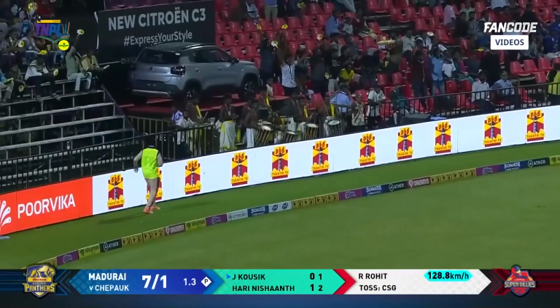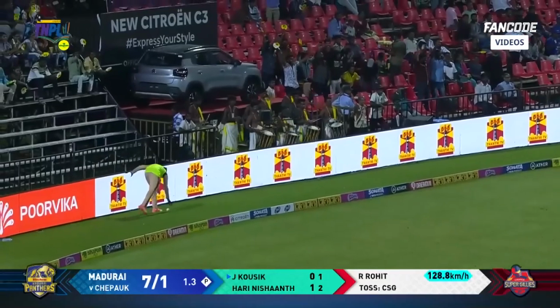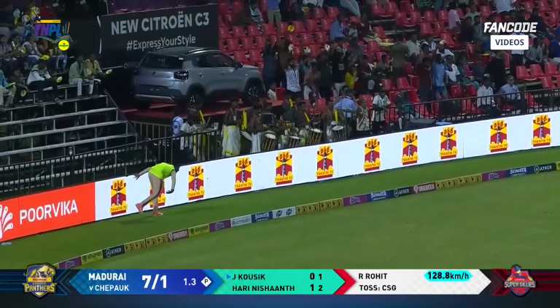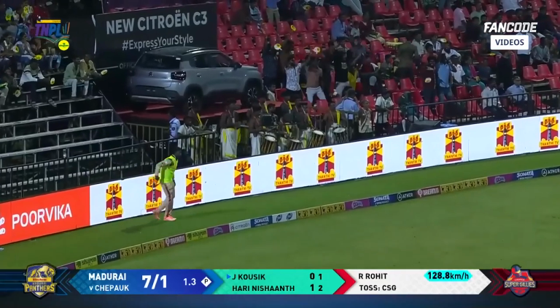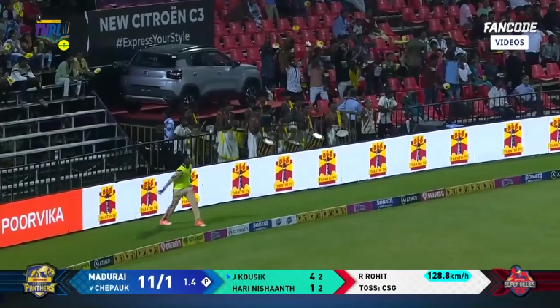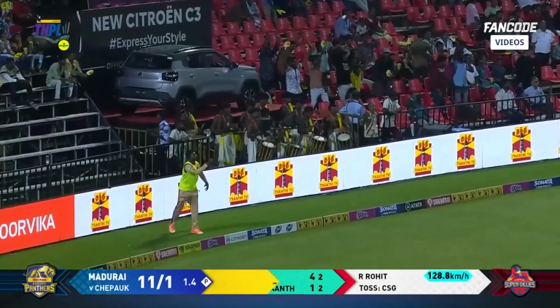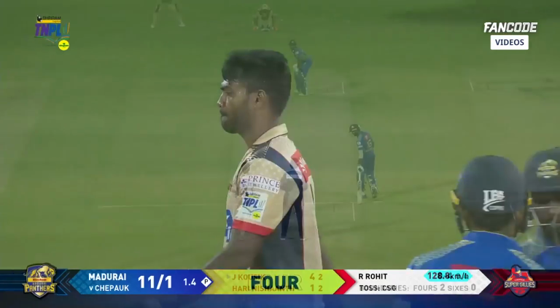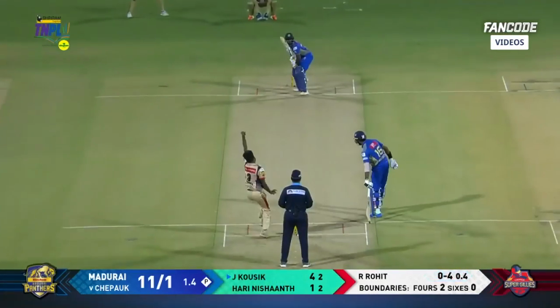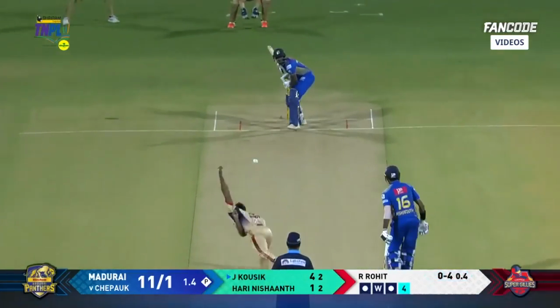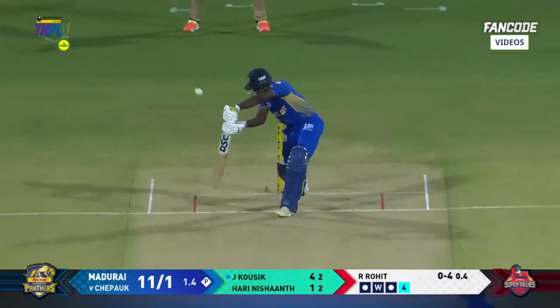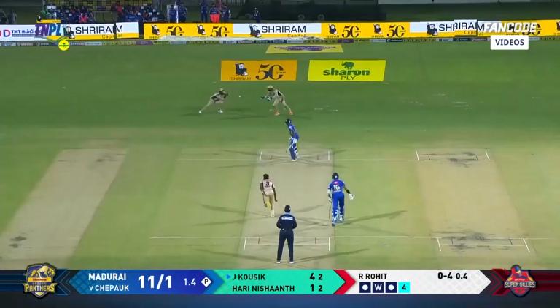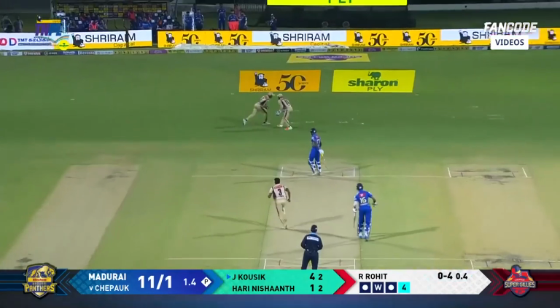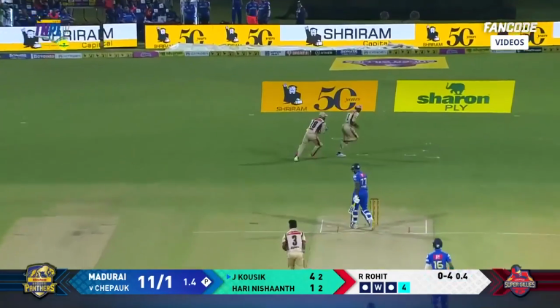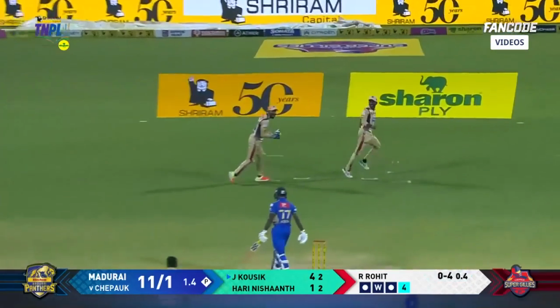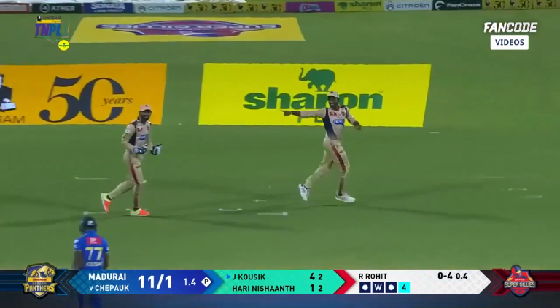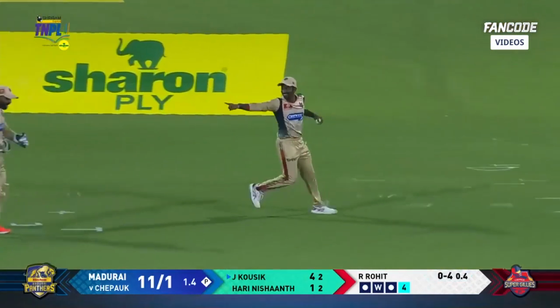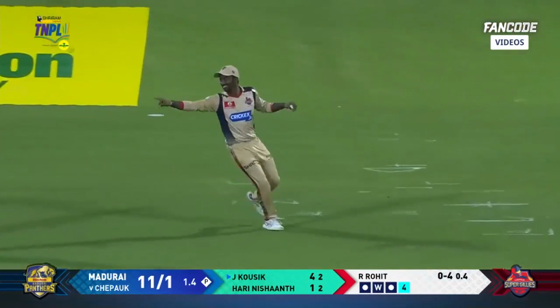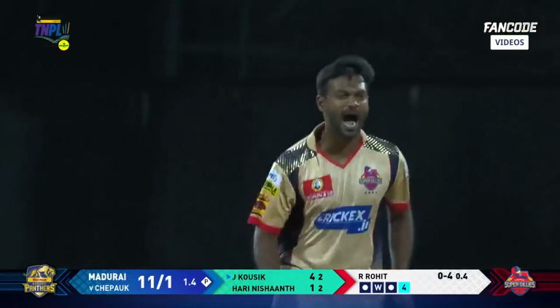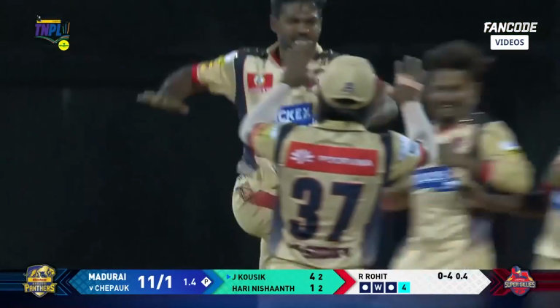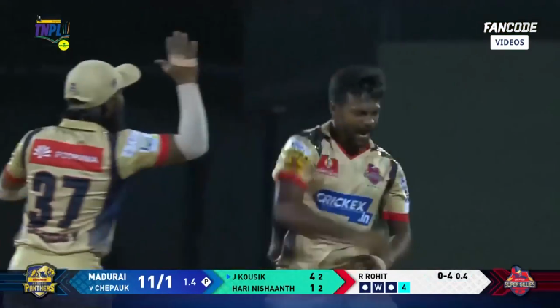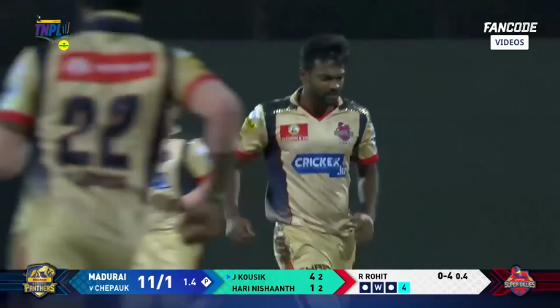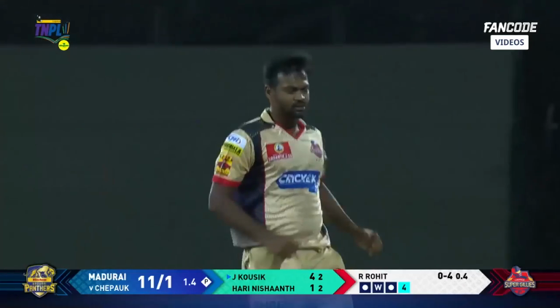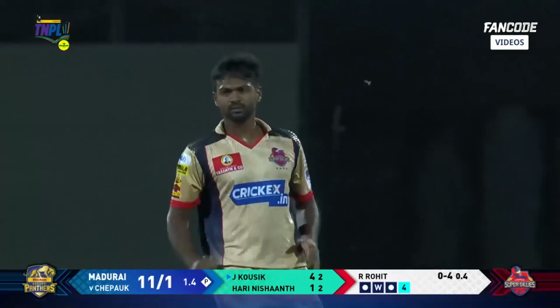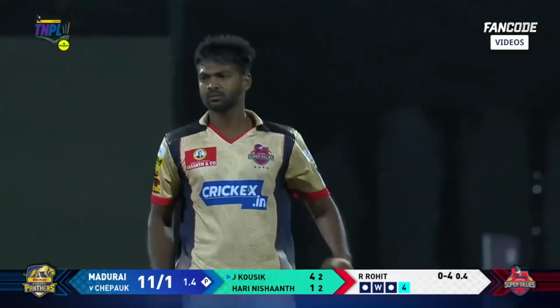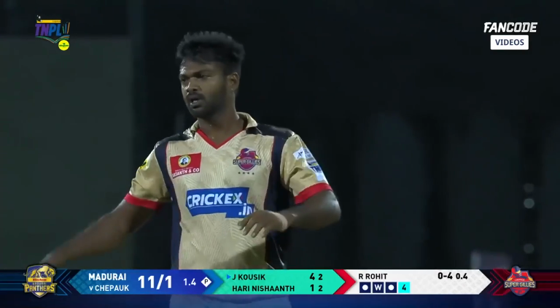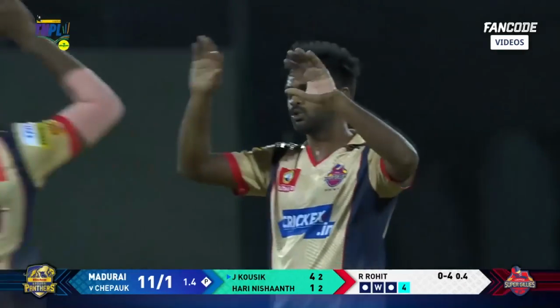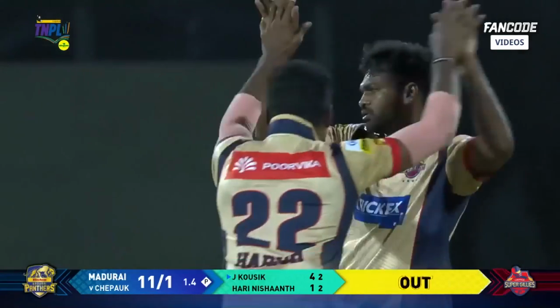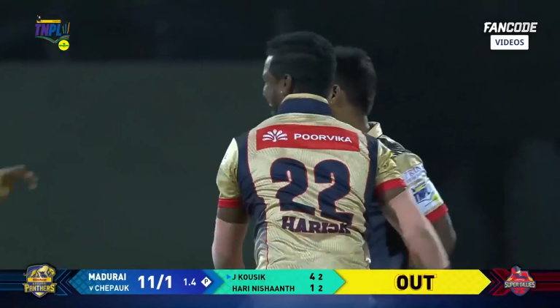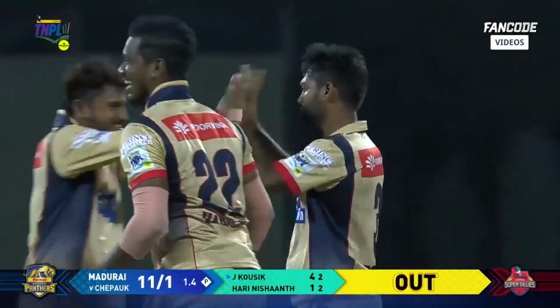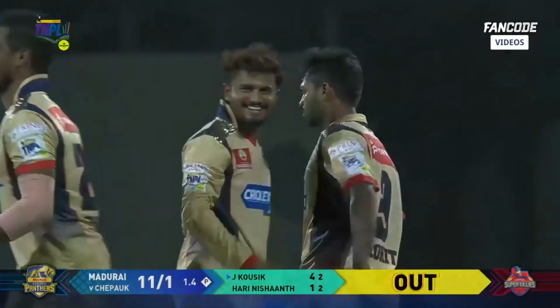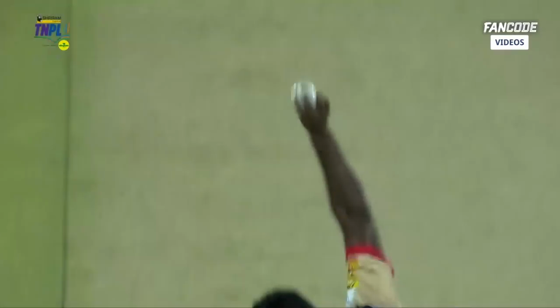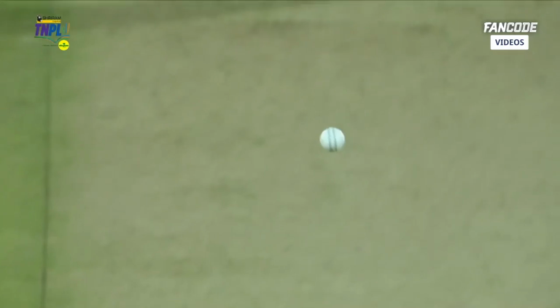That's his first — three round four. Edged and taken. Very good ball here from Rohit, just teasing the batter outside the offside — power catch of the match.